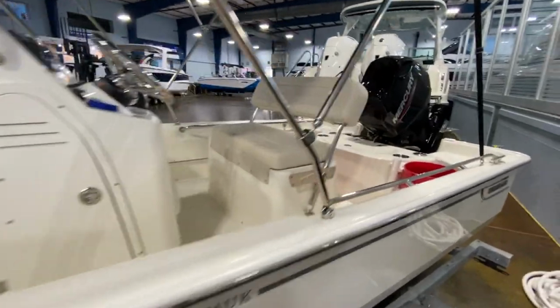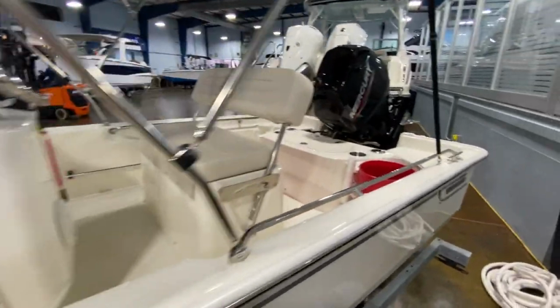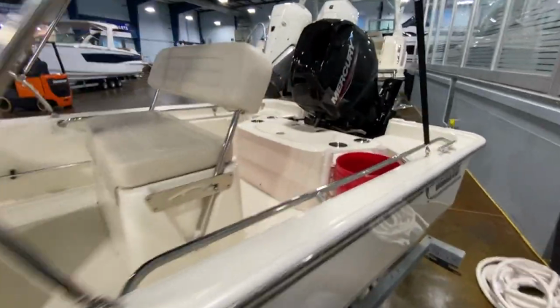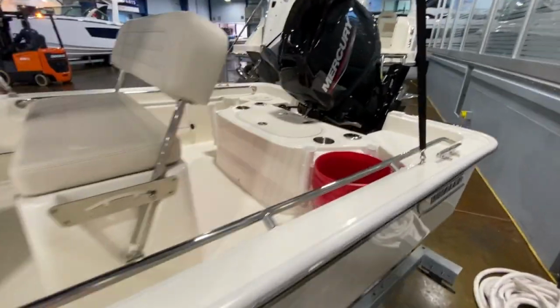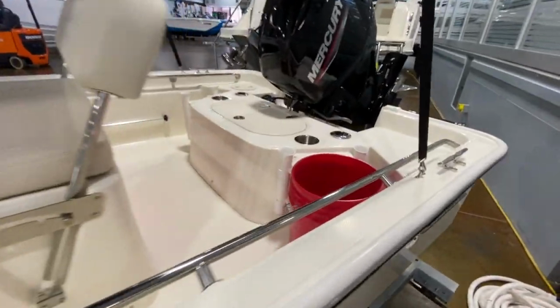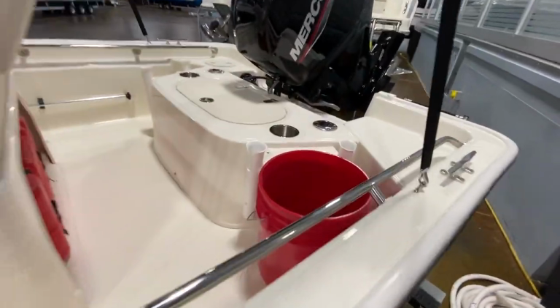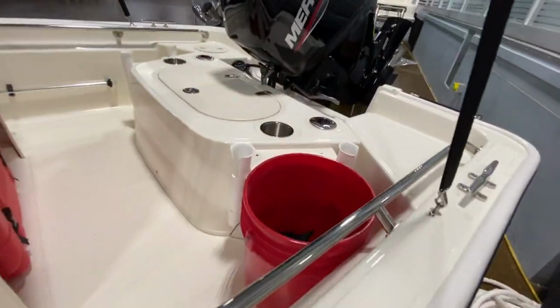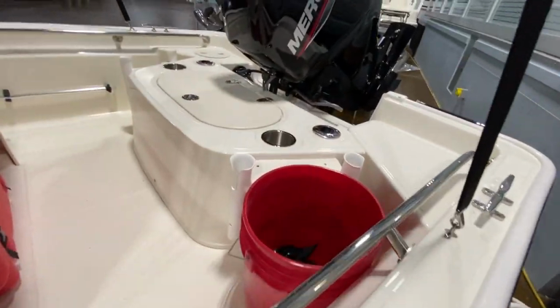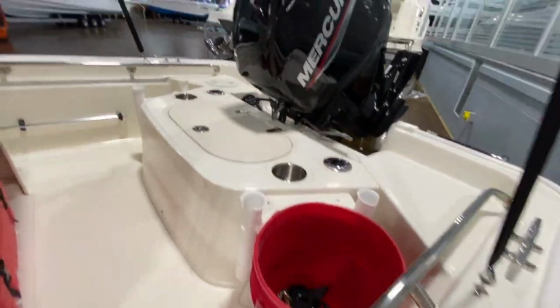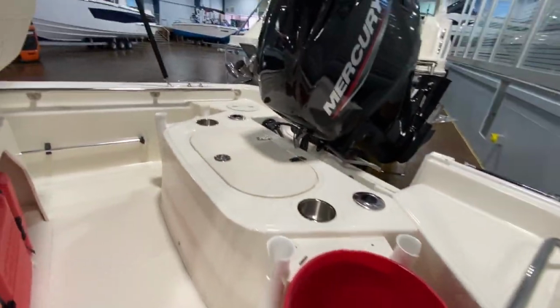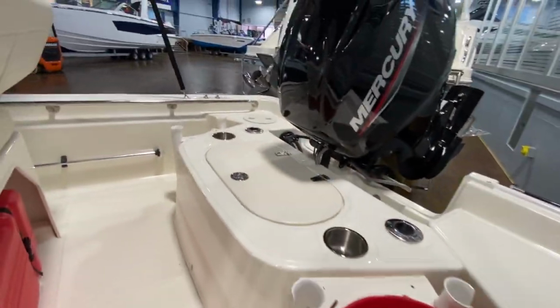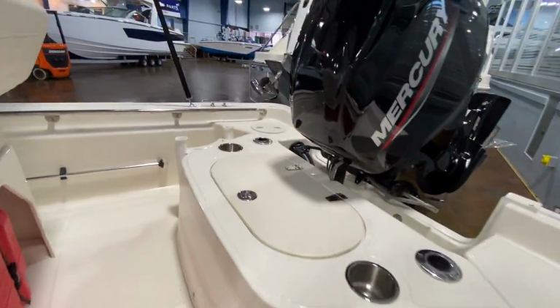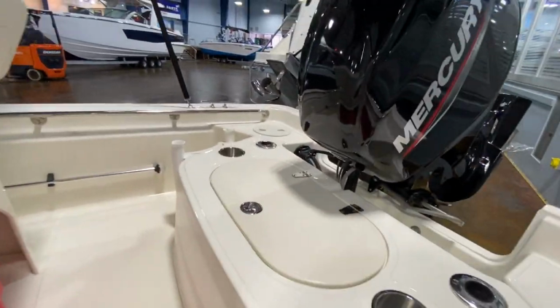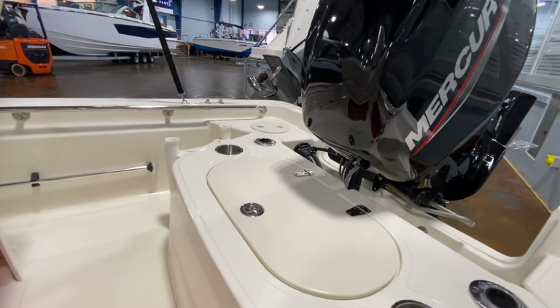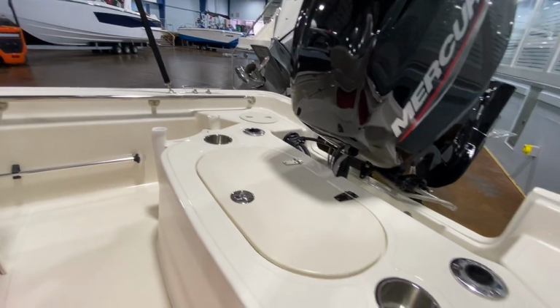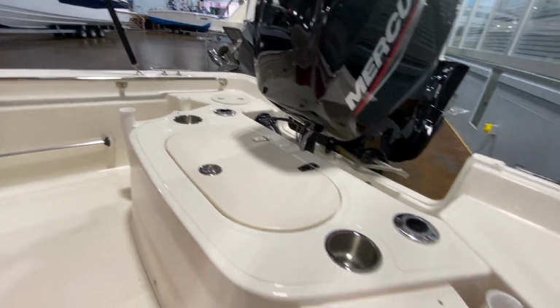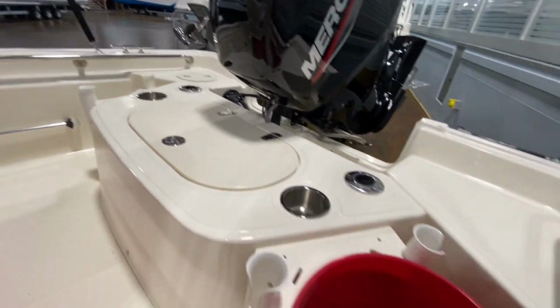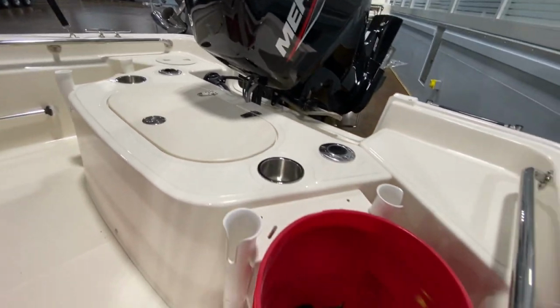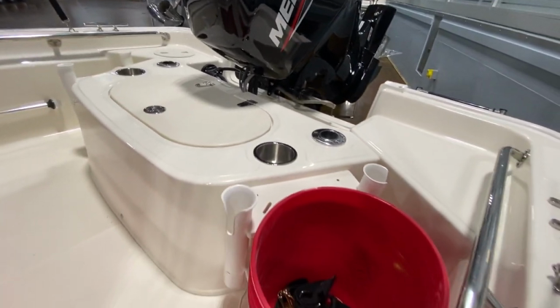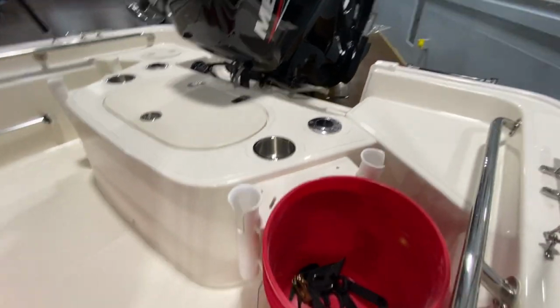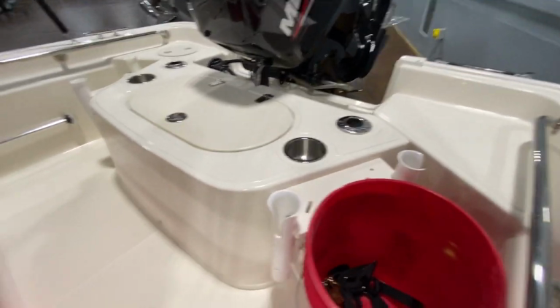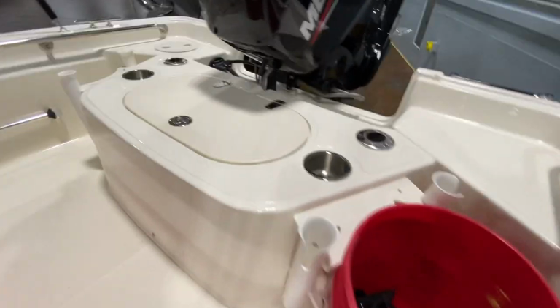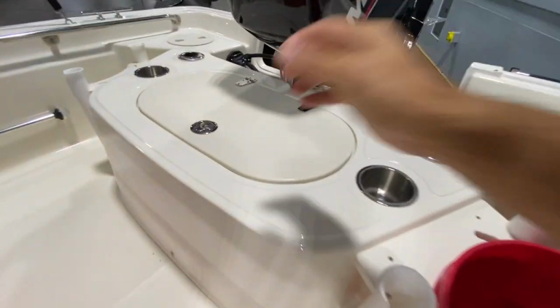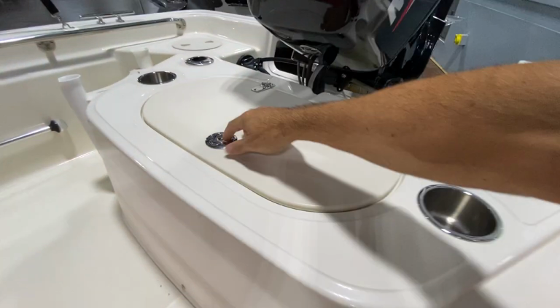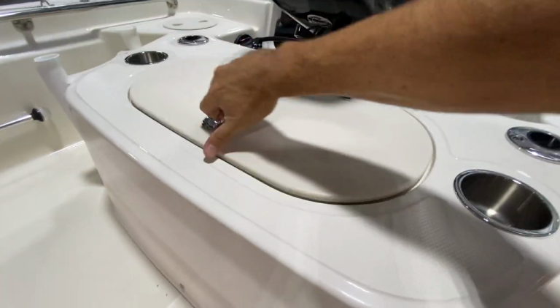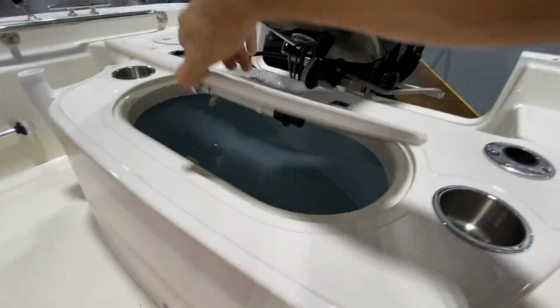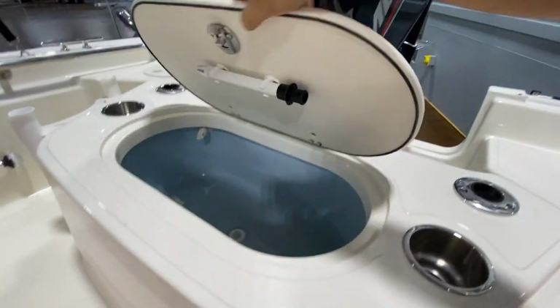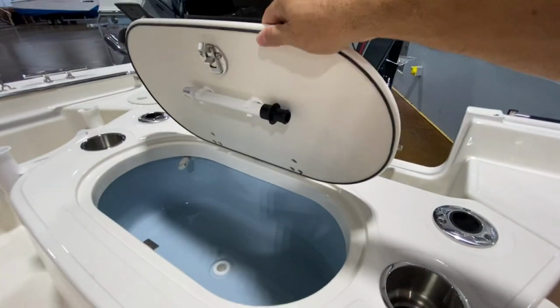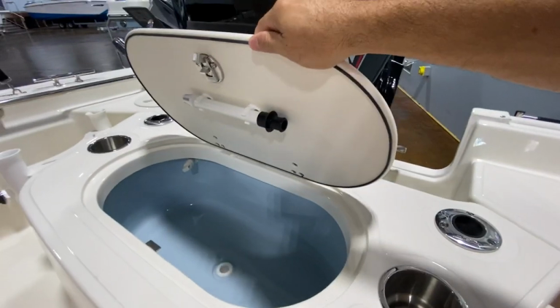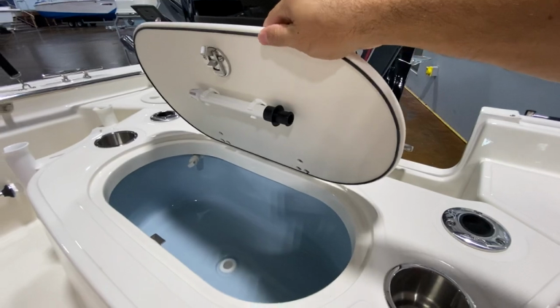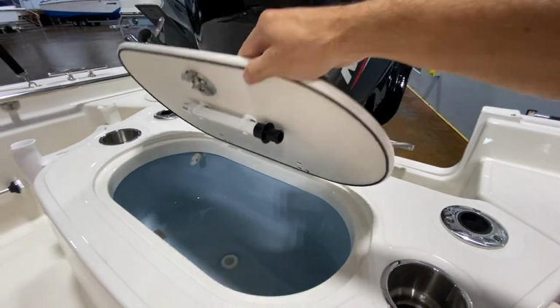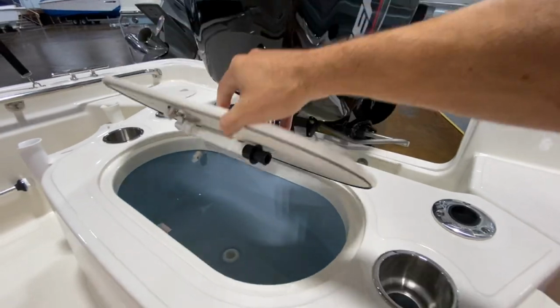Speaking of fish, there's plenty of storage for more rods and buckets for your bait, and even a live well with an aerator.